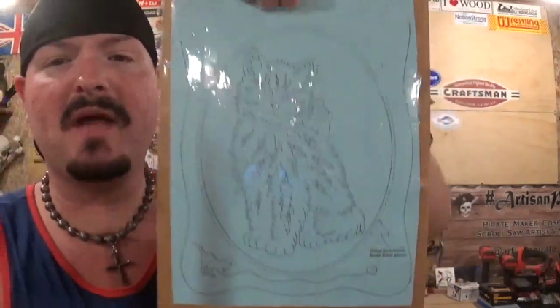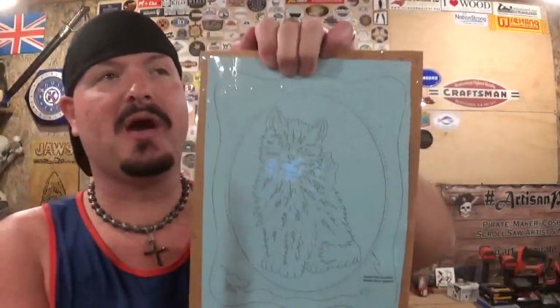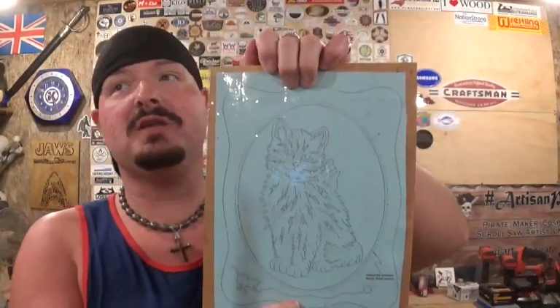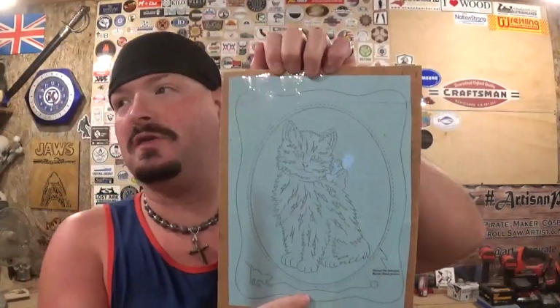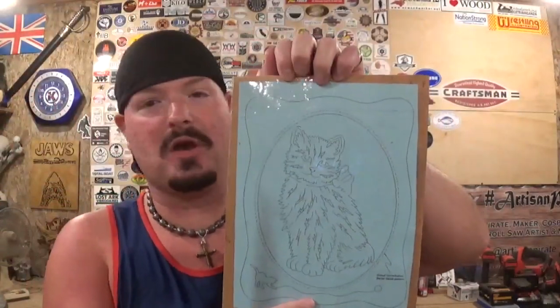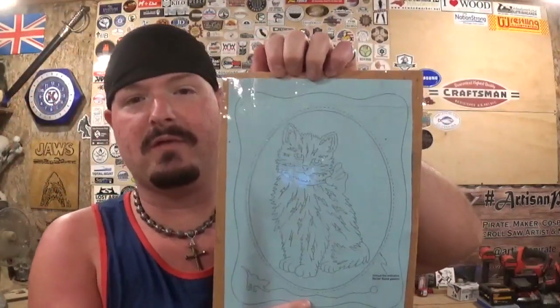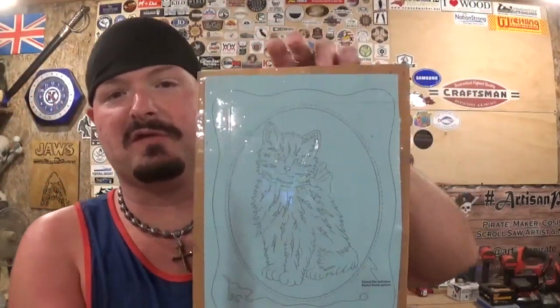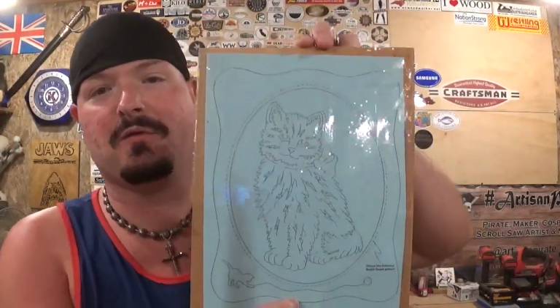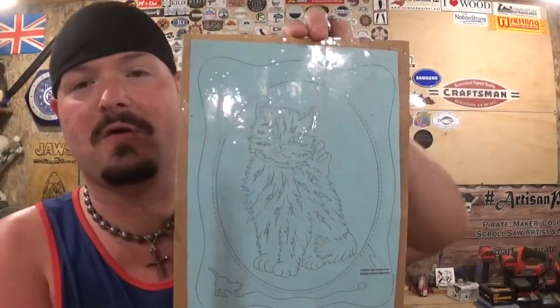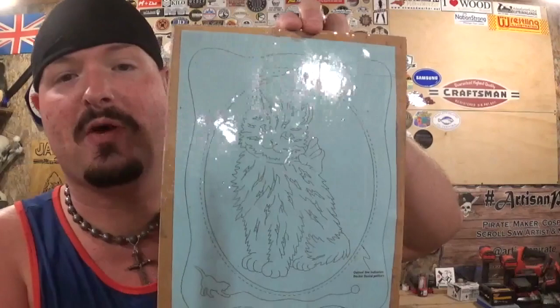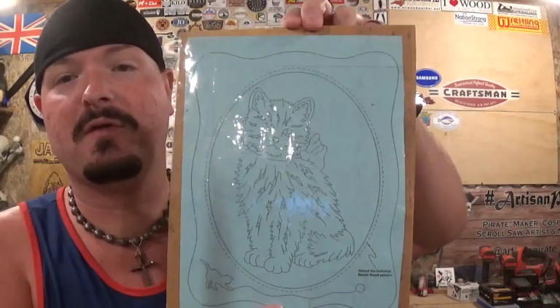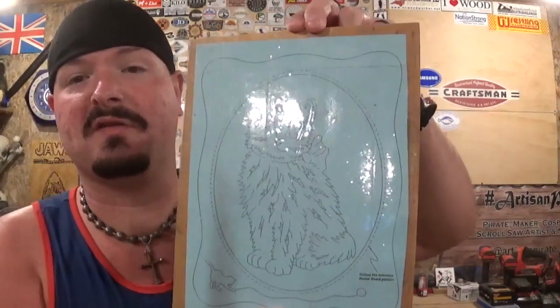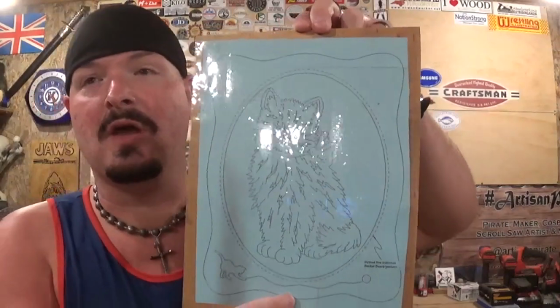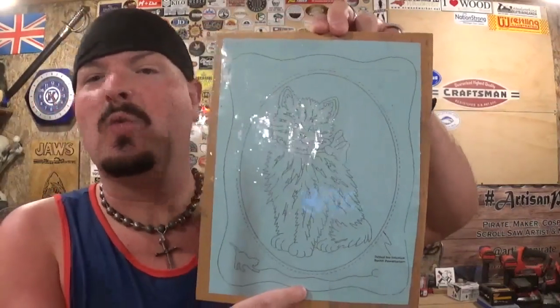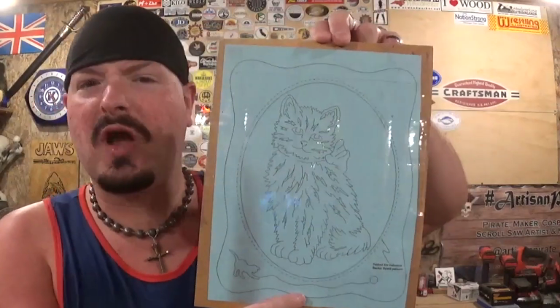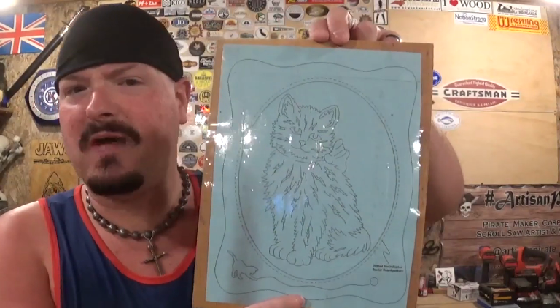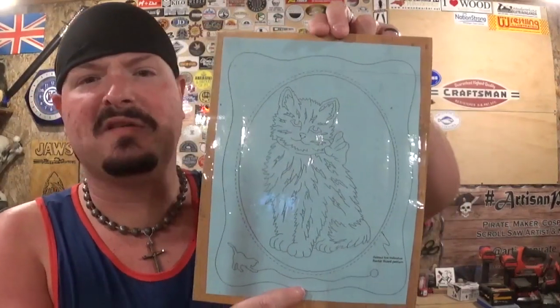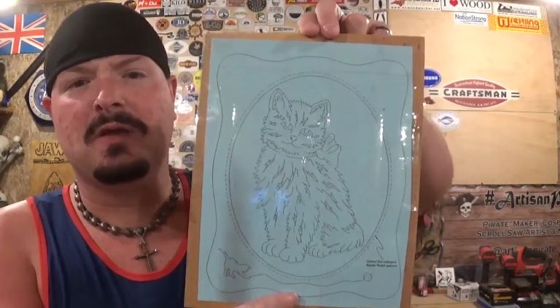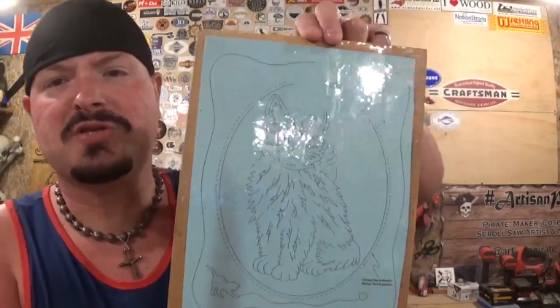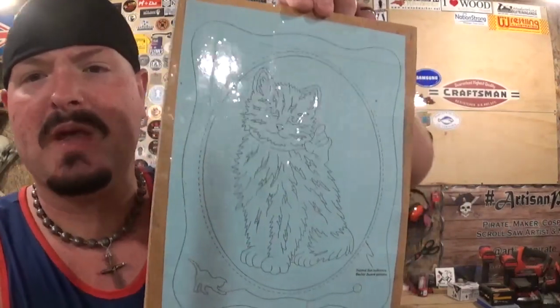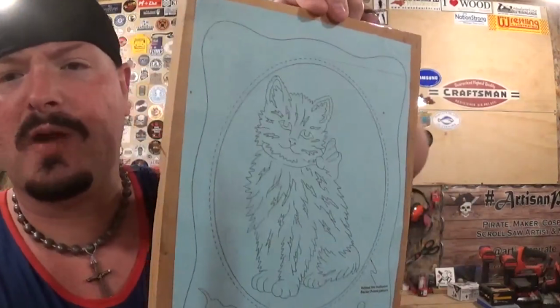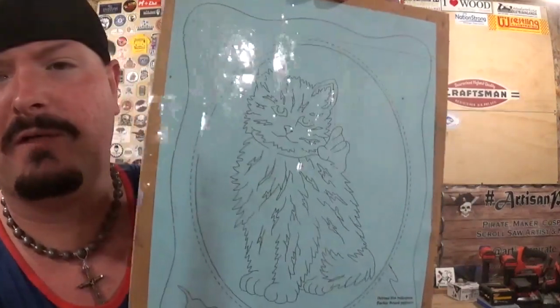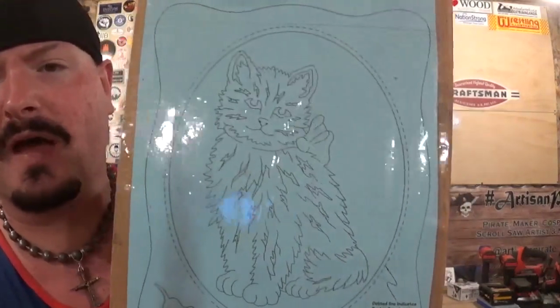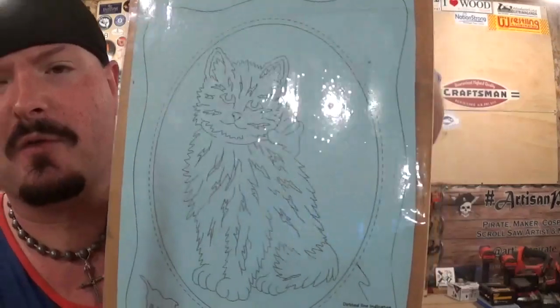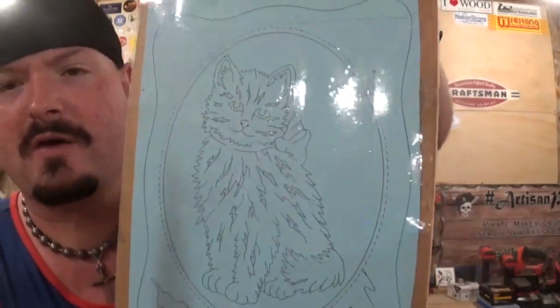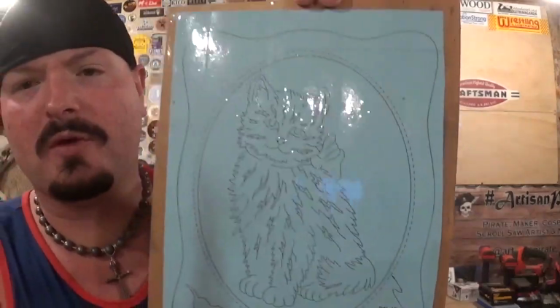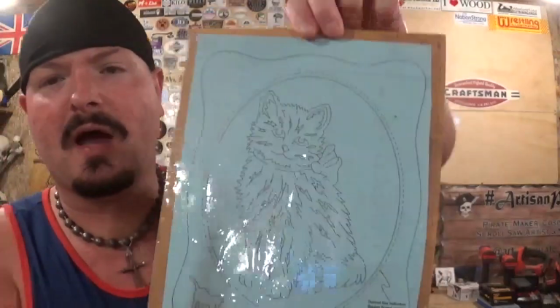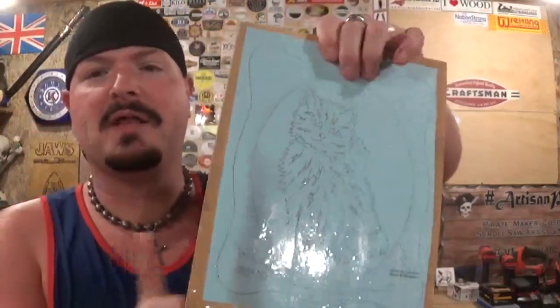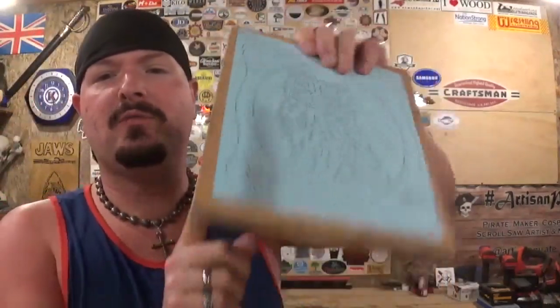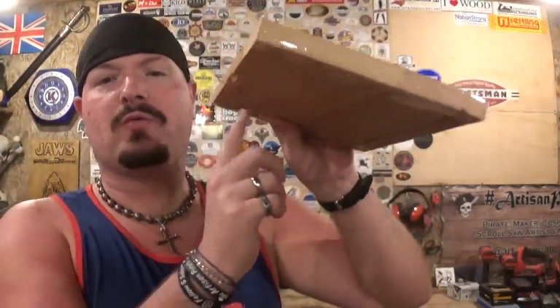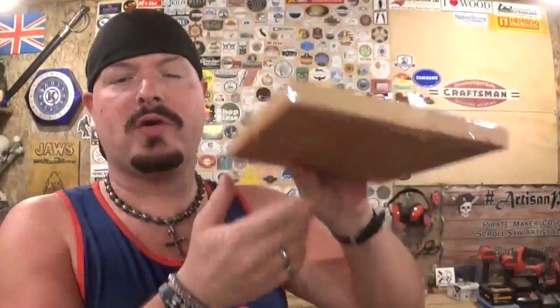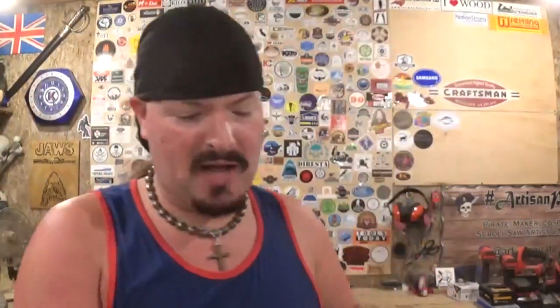I made this project years and years ago when I very first started scroll sawing. It was probably my very first what you would call an advanced project for me when I first got into scroll sawing, but really awesome — and the frame will be three quarter inch plywood.